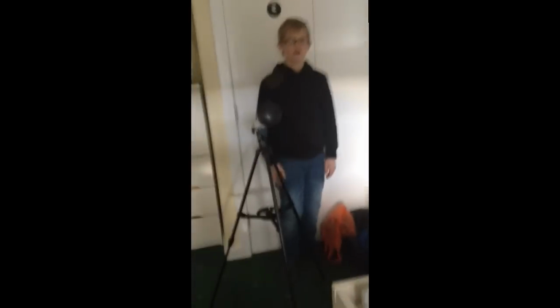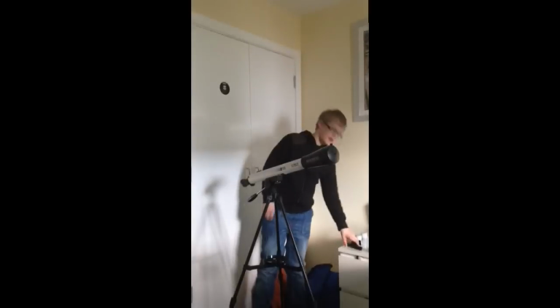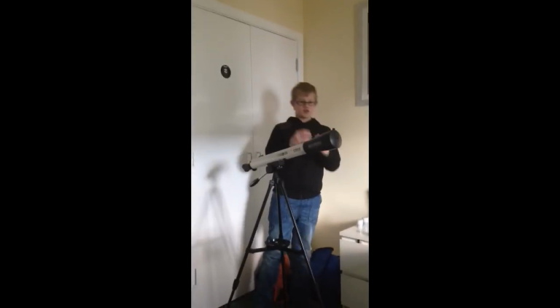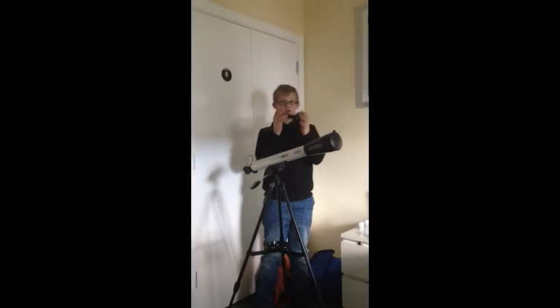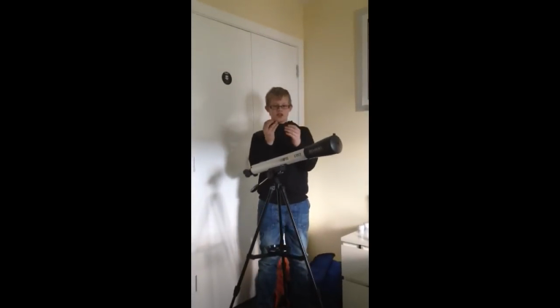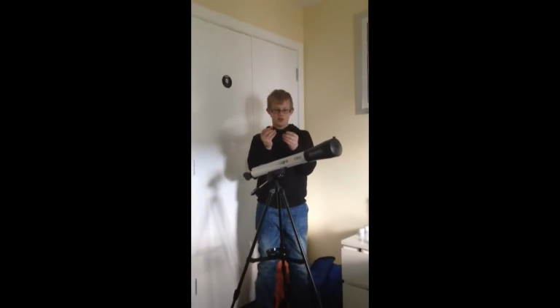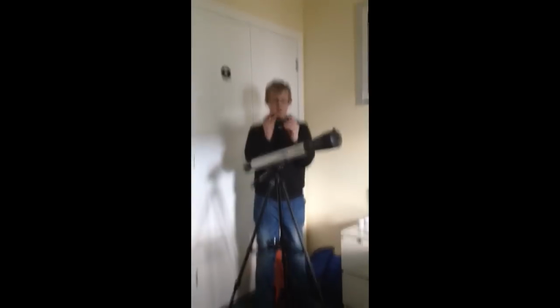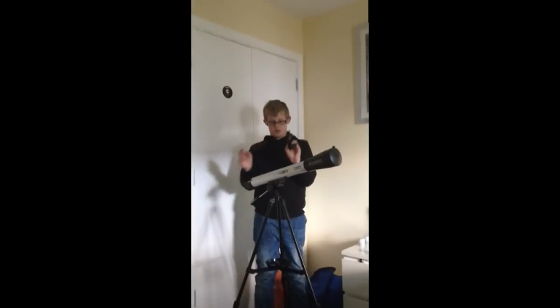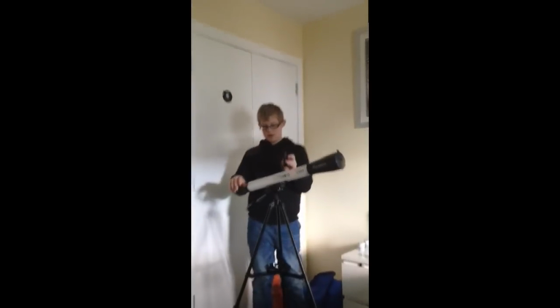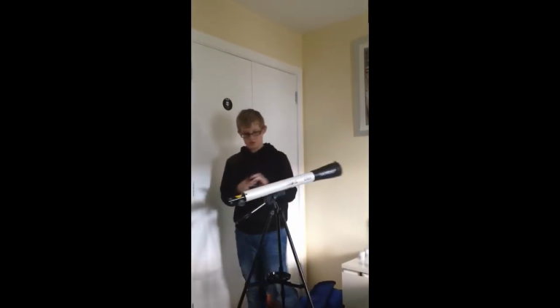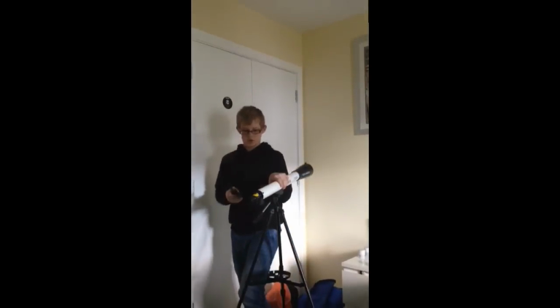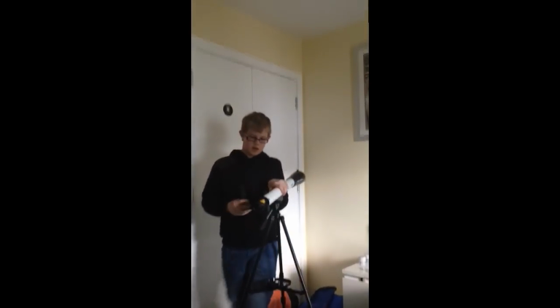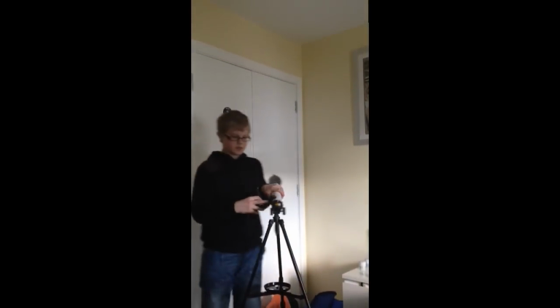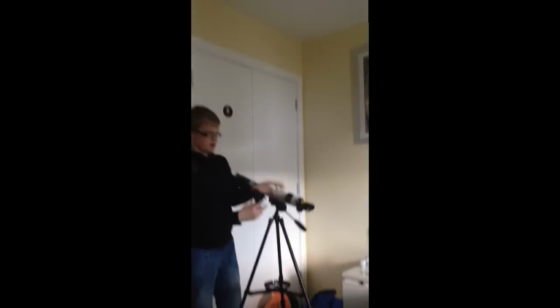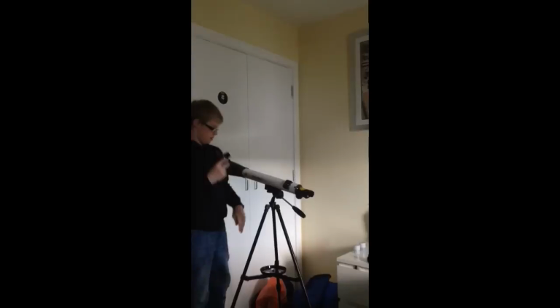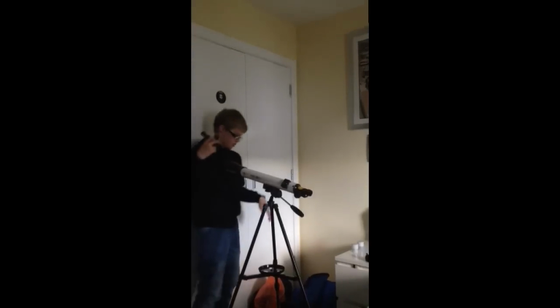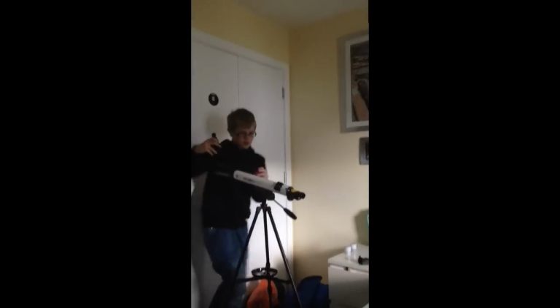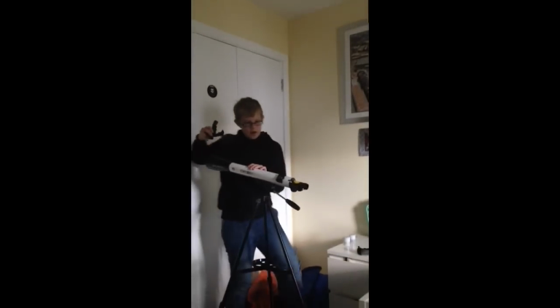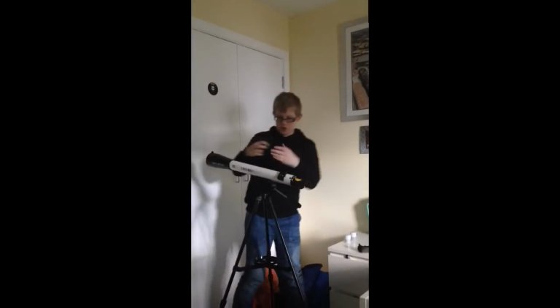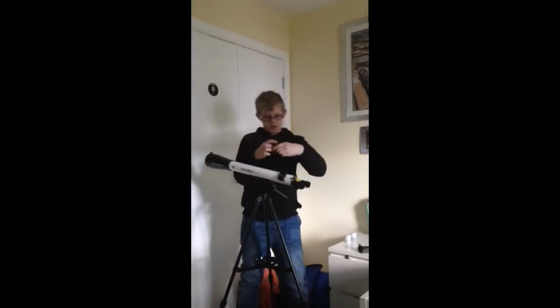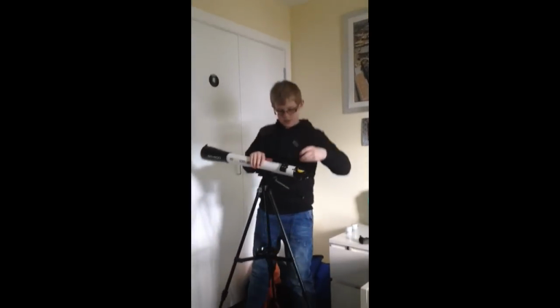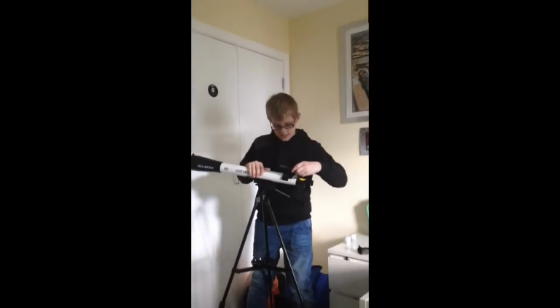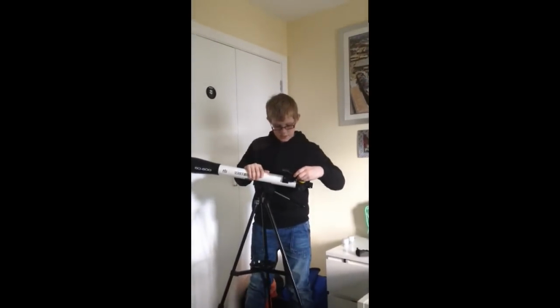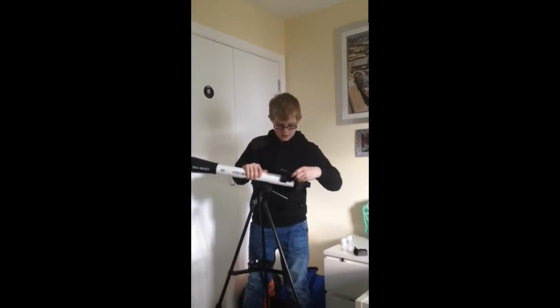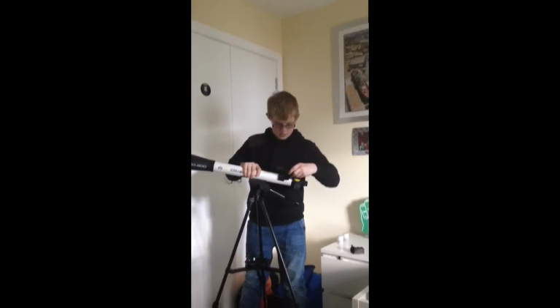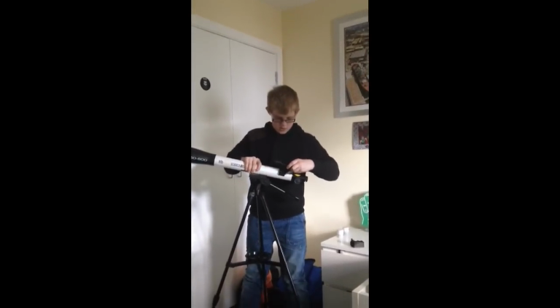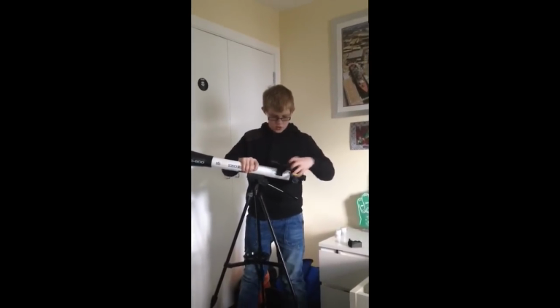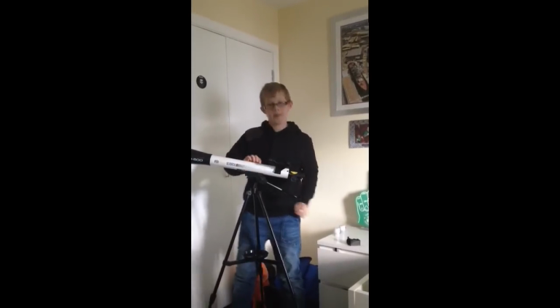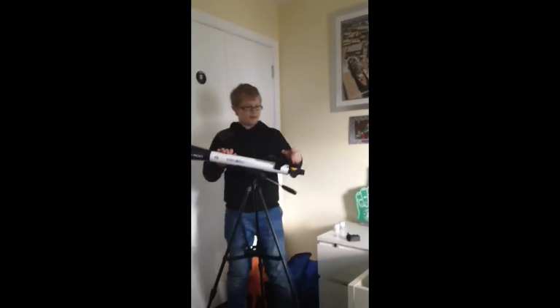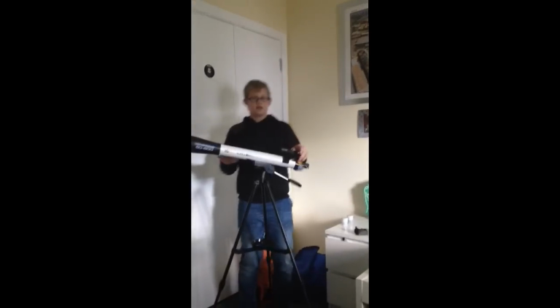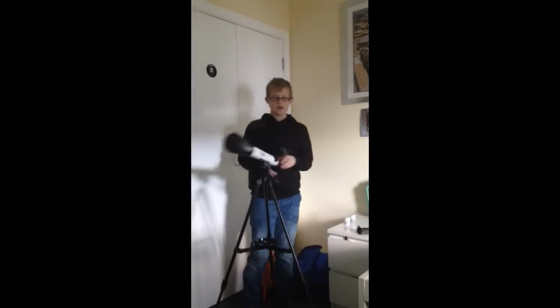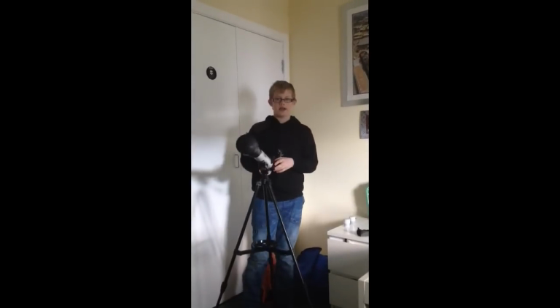Now we're going to attach the red dot sight. You want to take this bit here and just slide it into place like so. And that's your red dot attached.